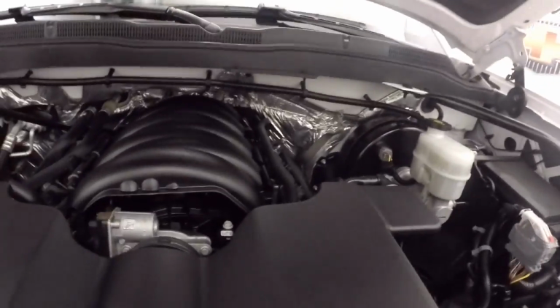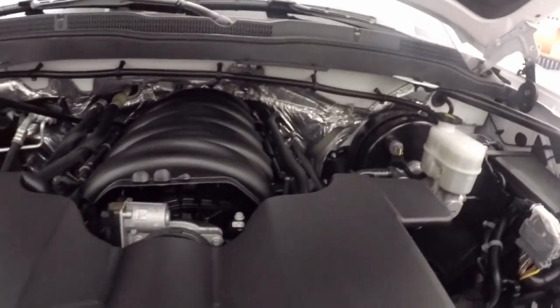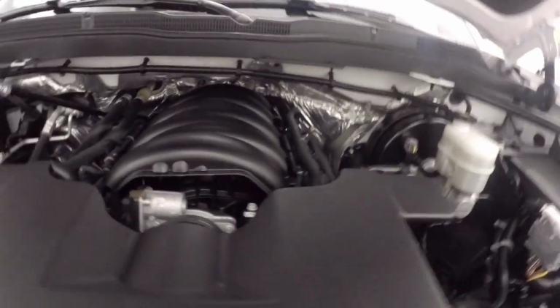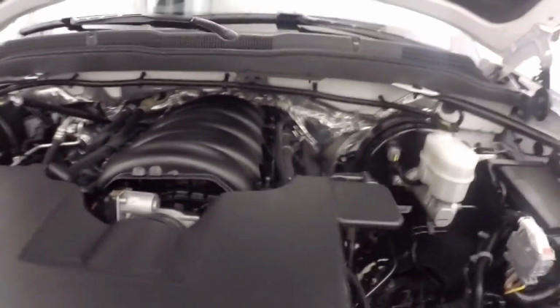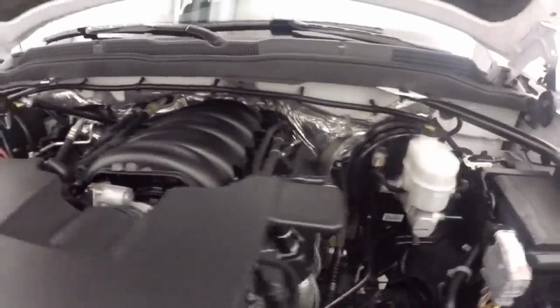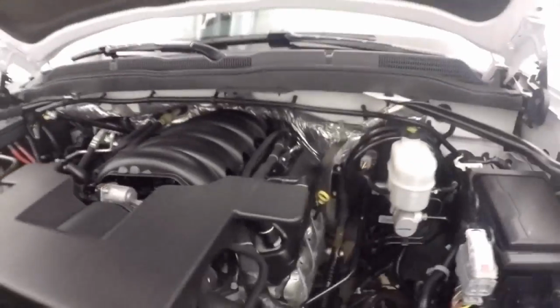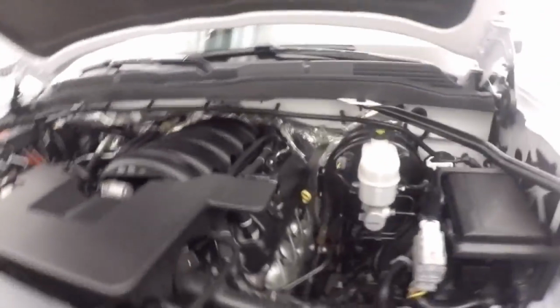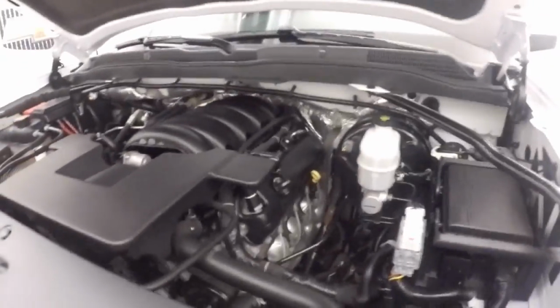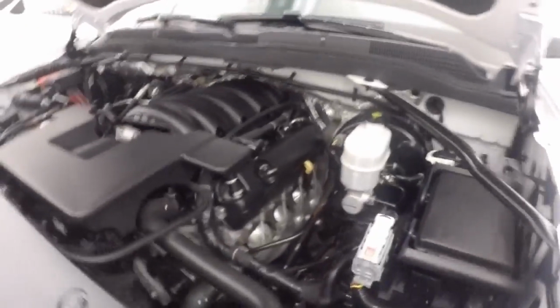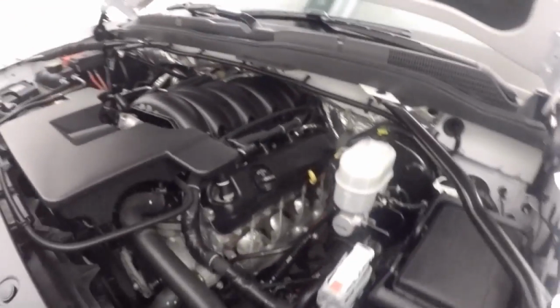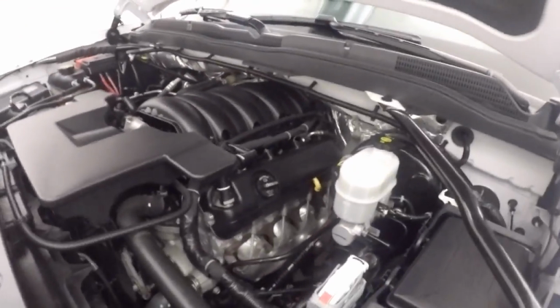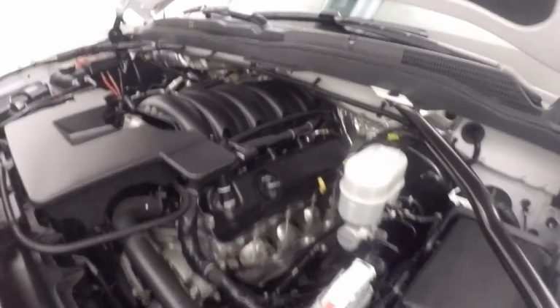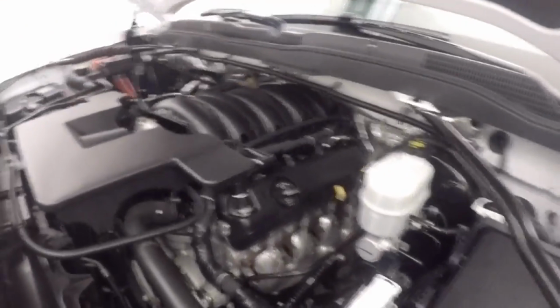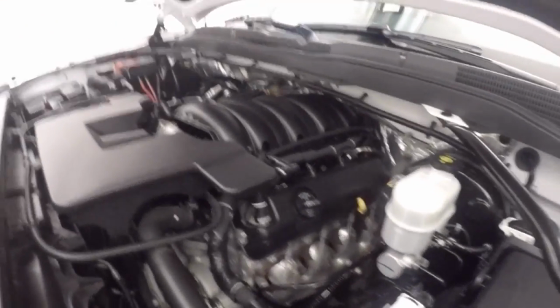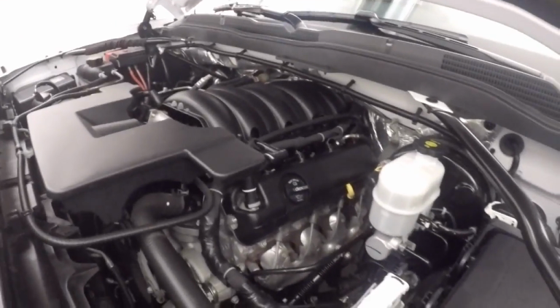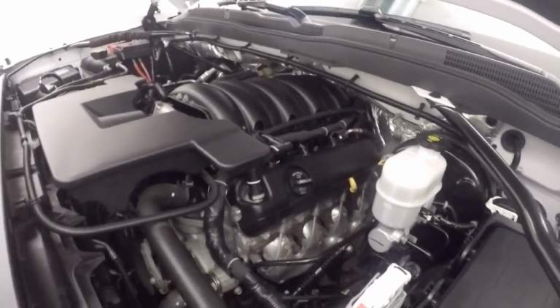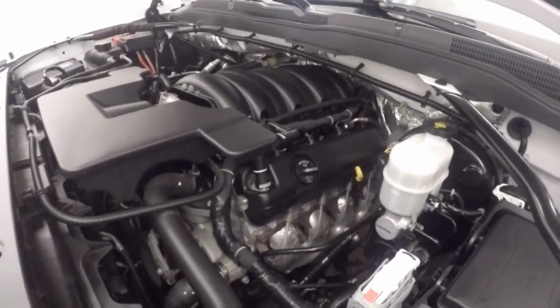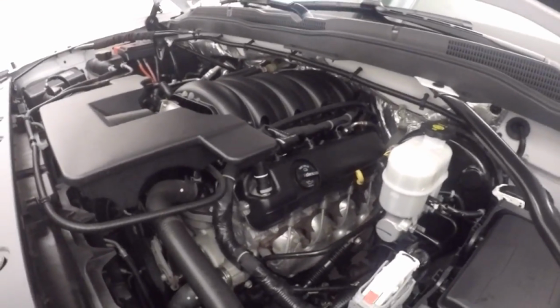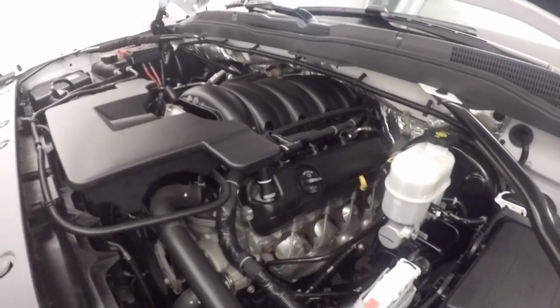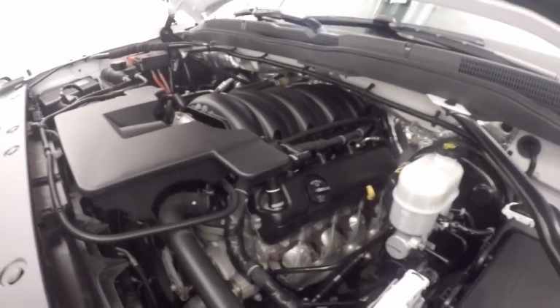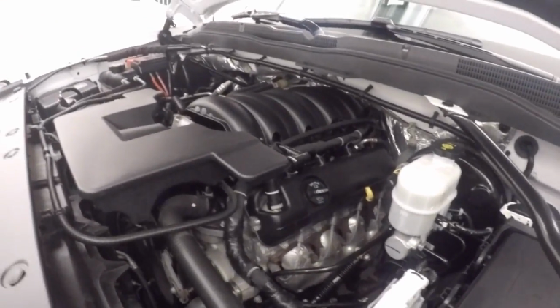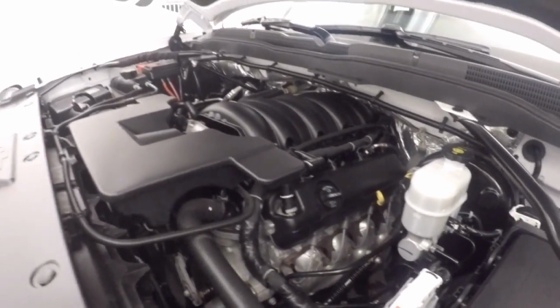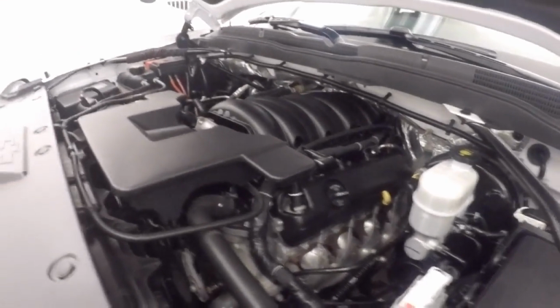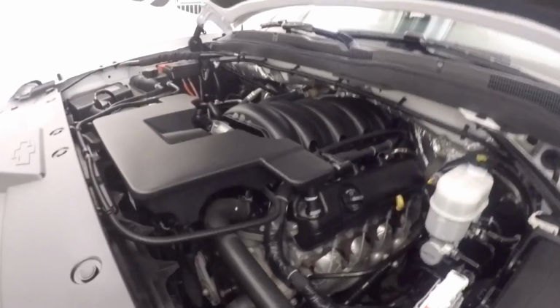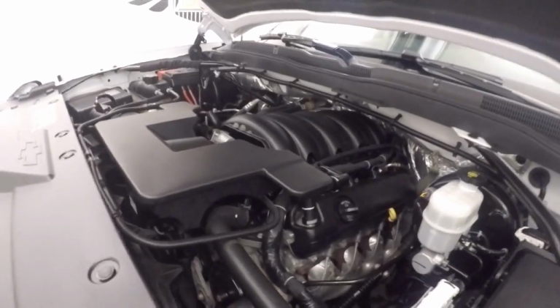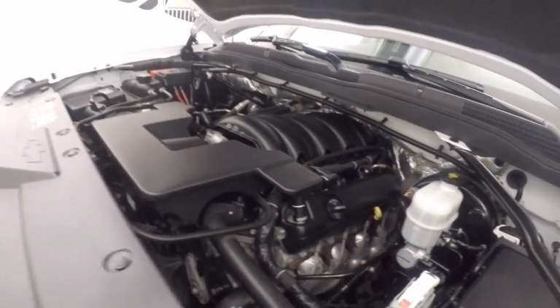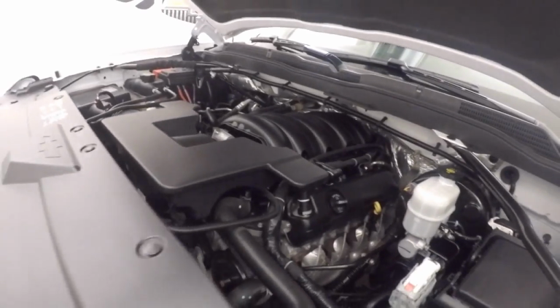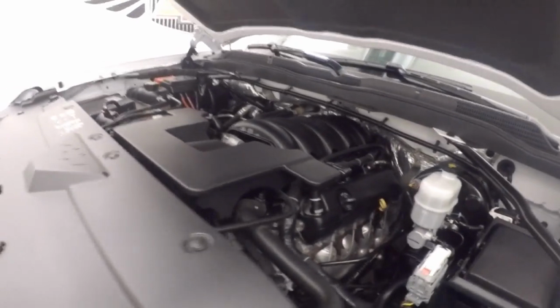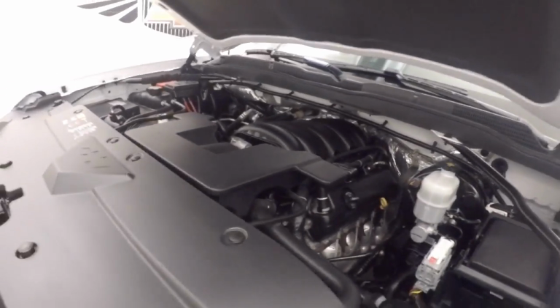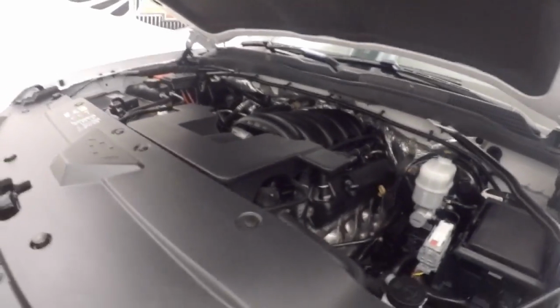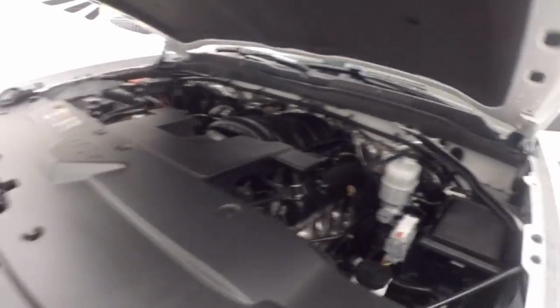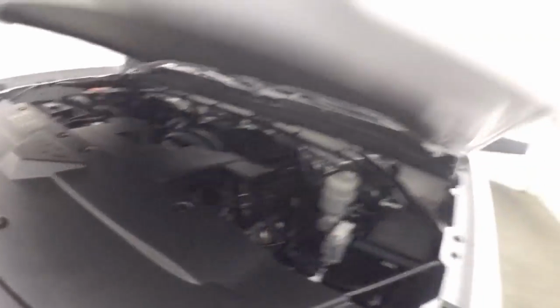And a 5.3 liter V8. Nice and strong, plenty of power, great for towing. Good on gas.